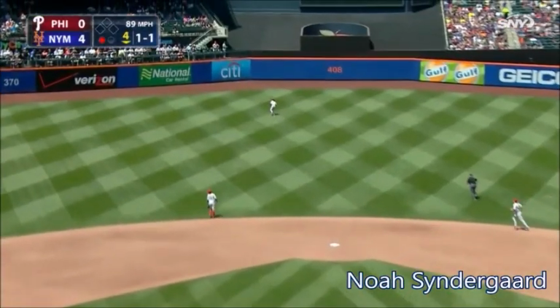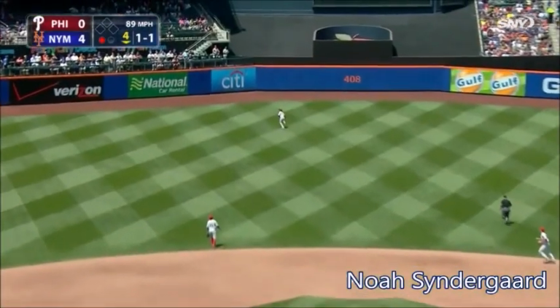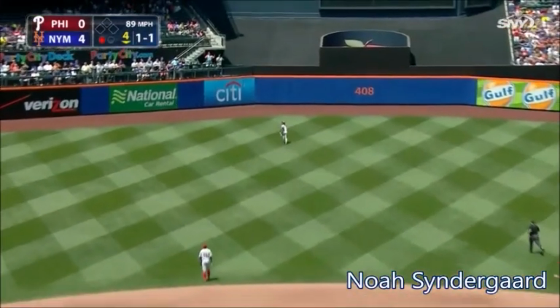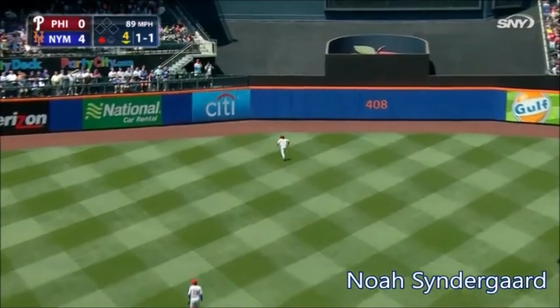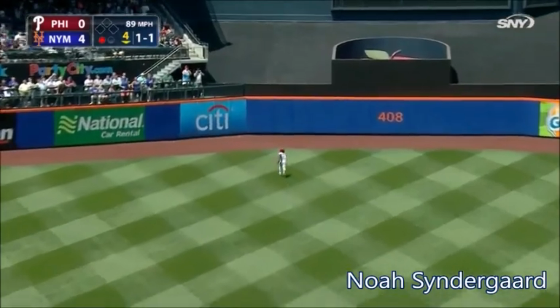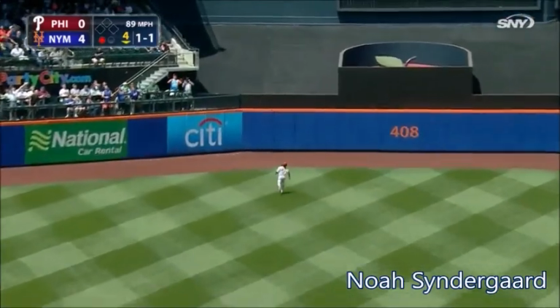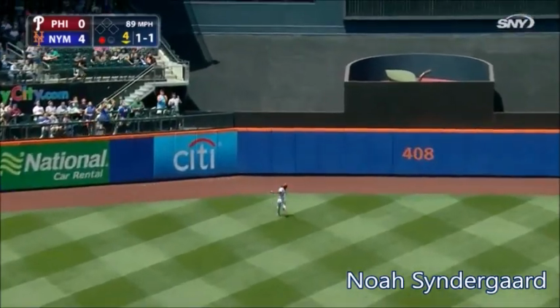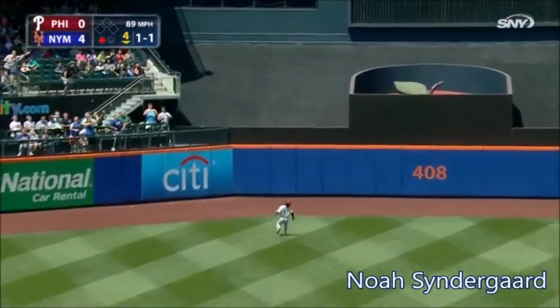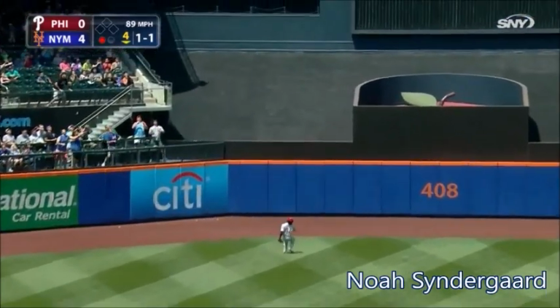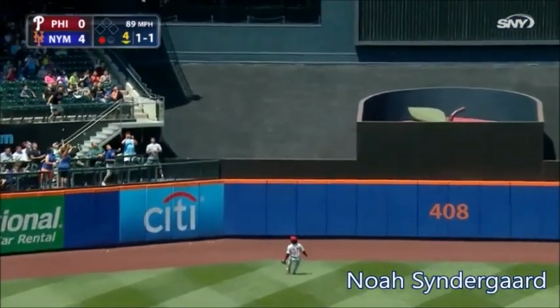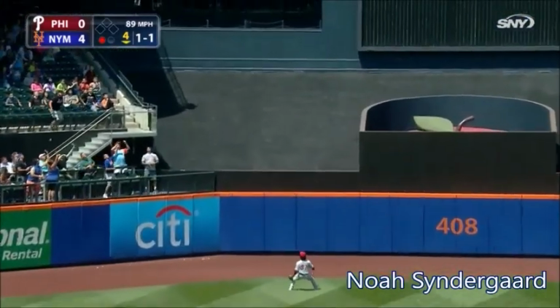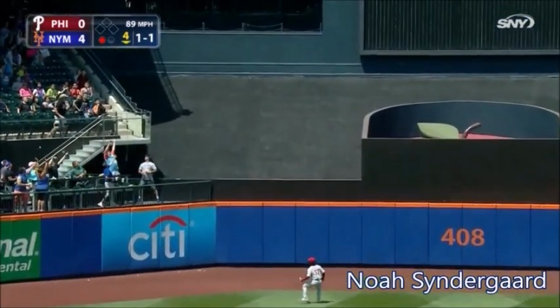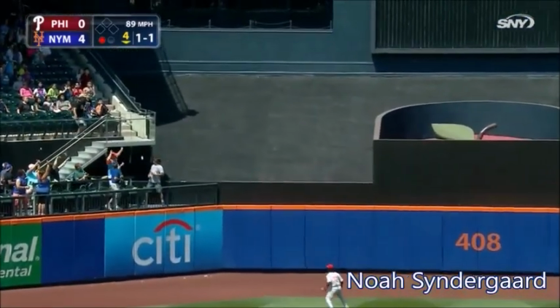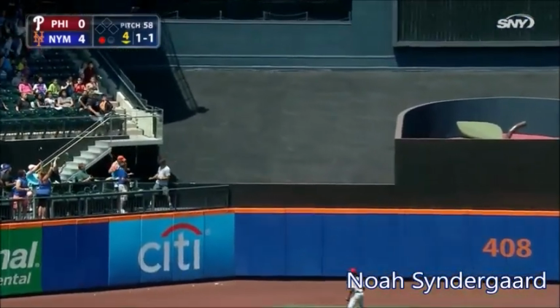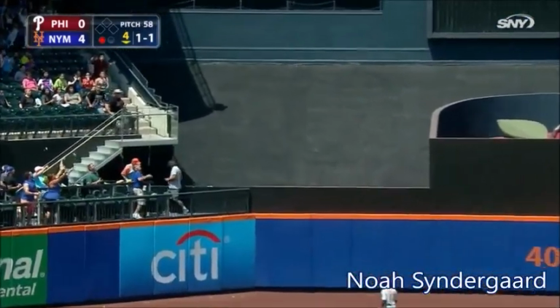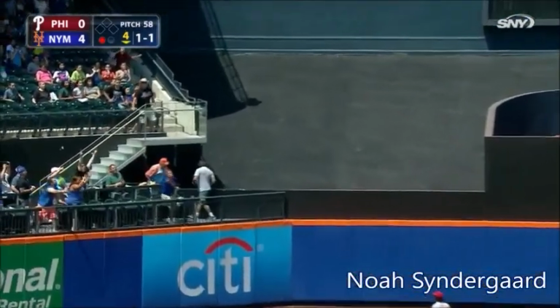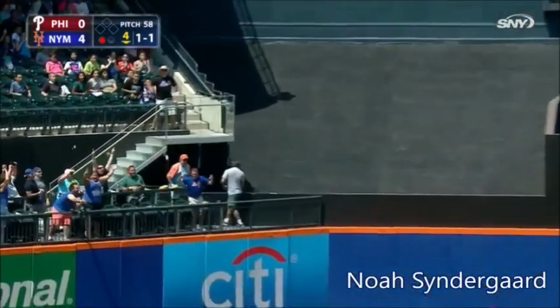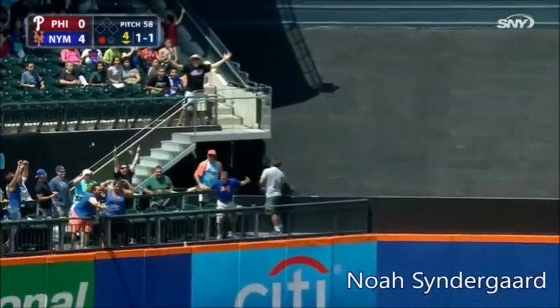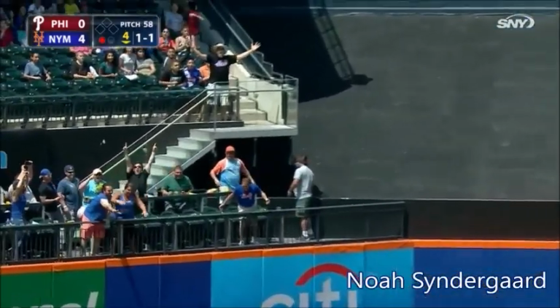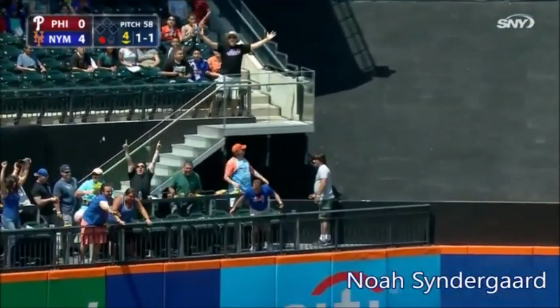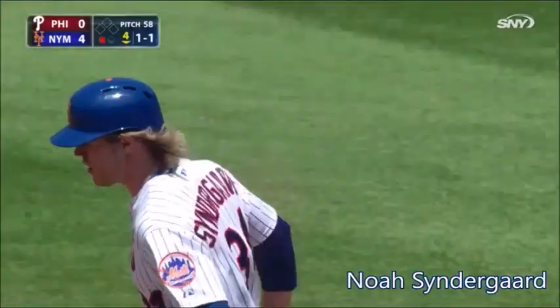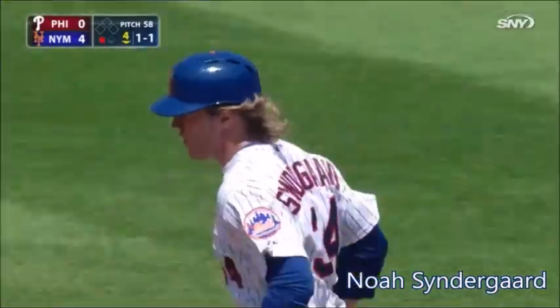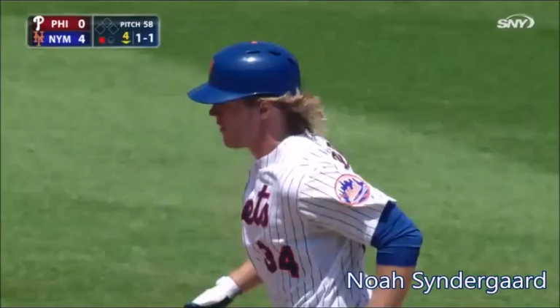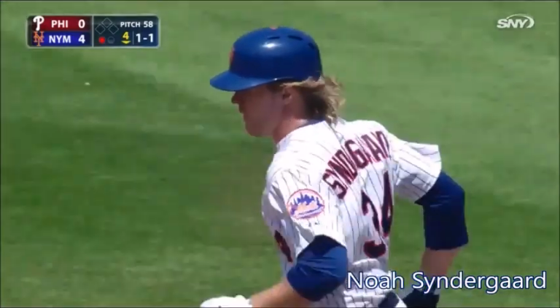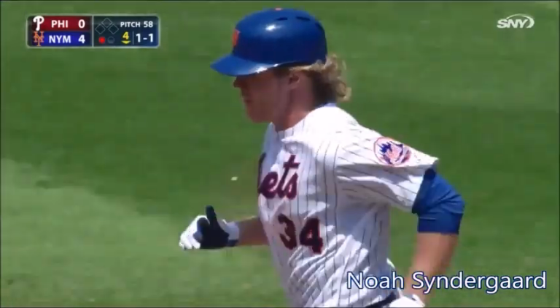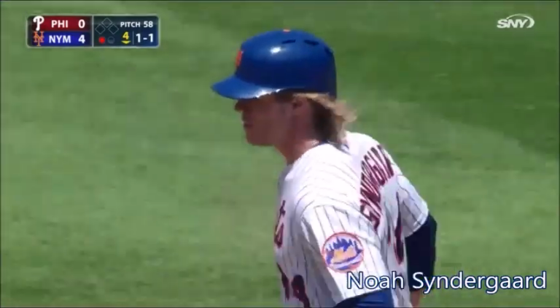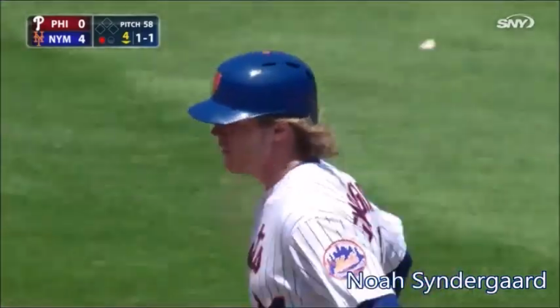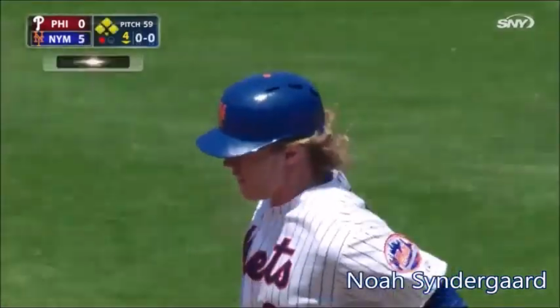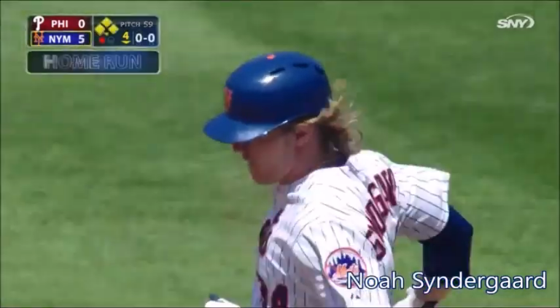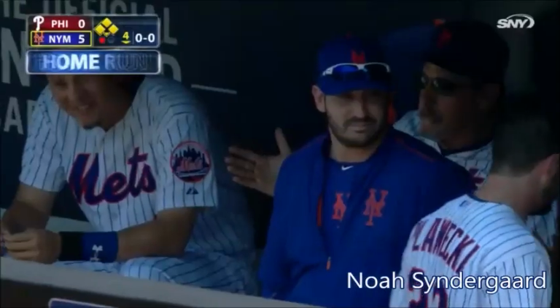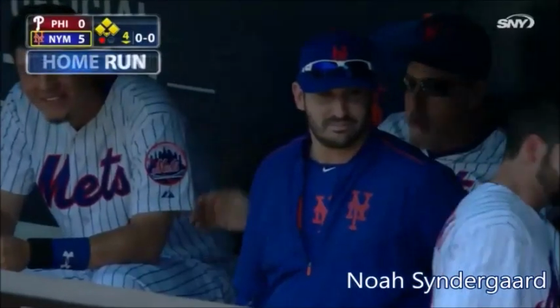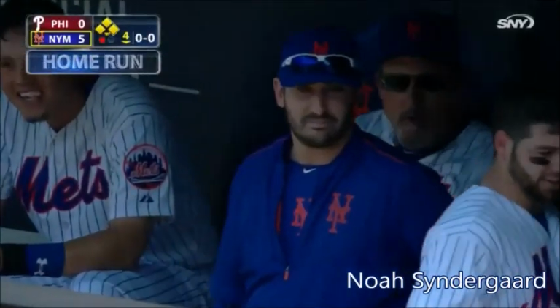Syndergaard deep to center field. Back goes Herrera, on the warning track at the wall. It's out of here! Noah Syndergaard with his first major league home run!